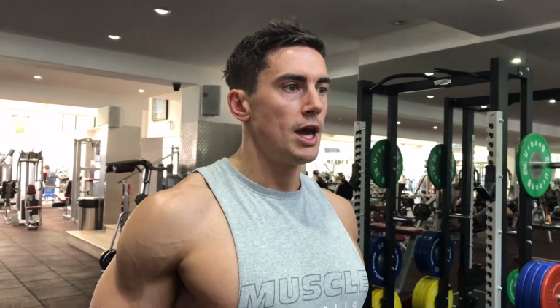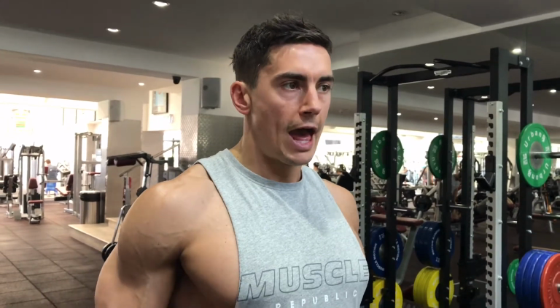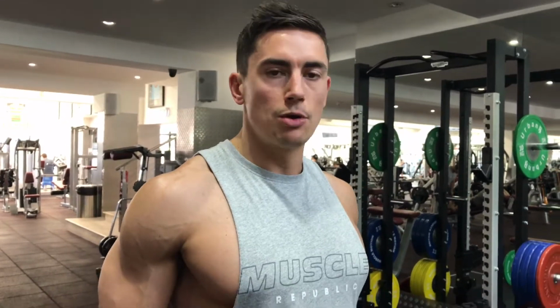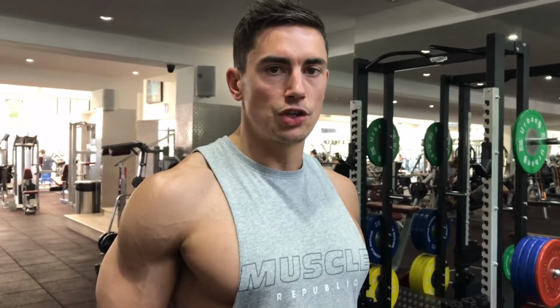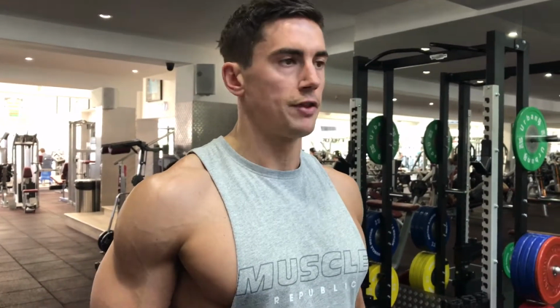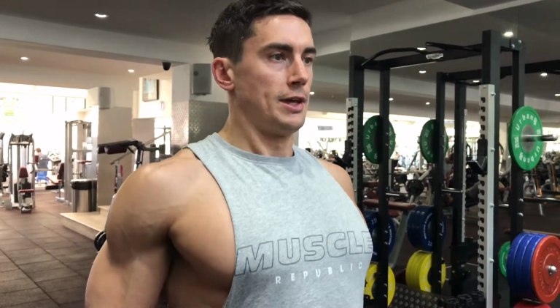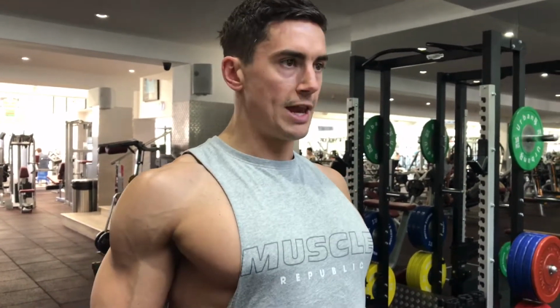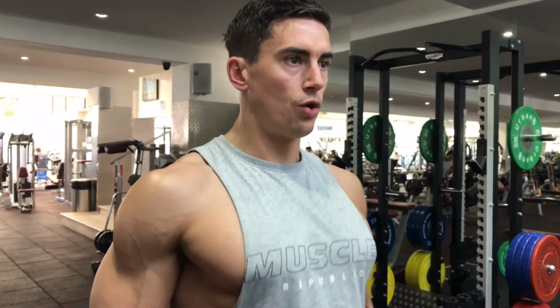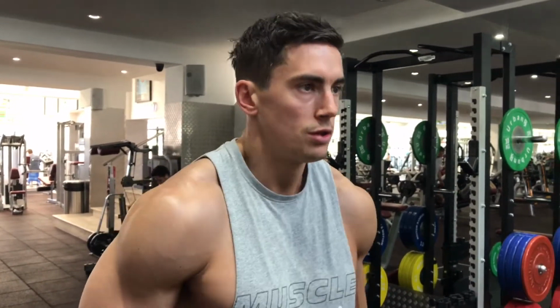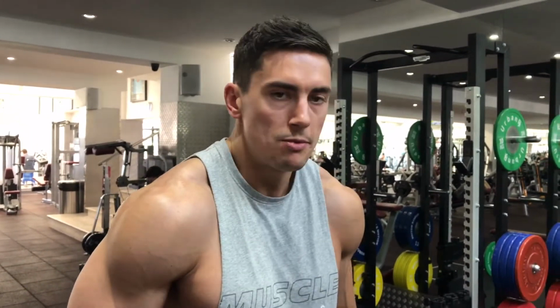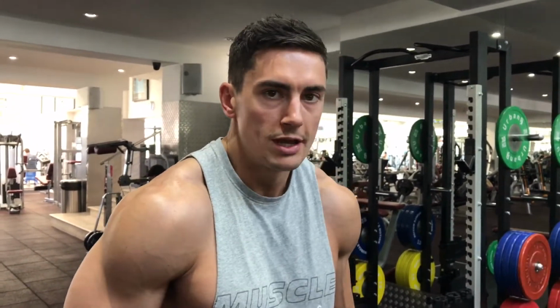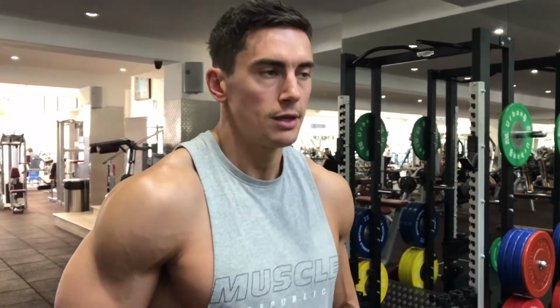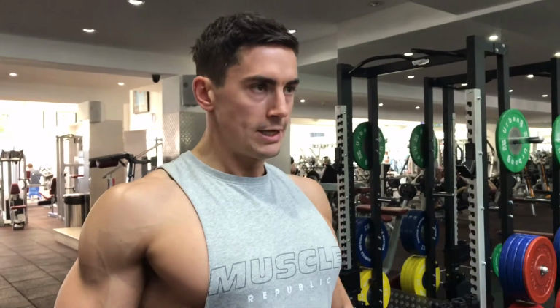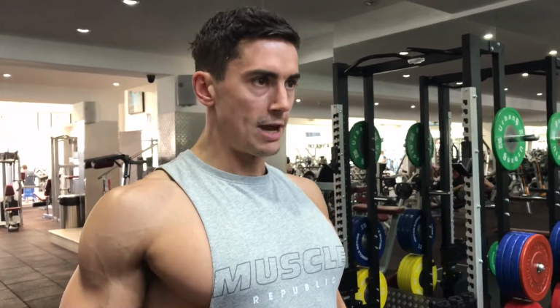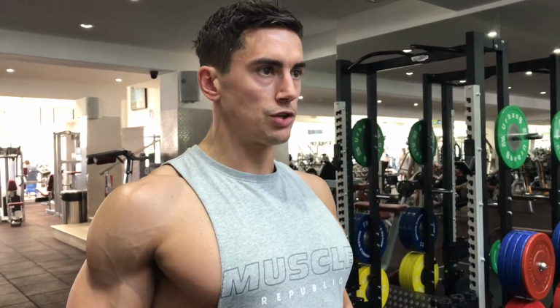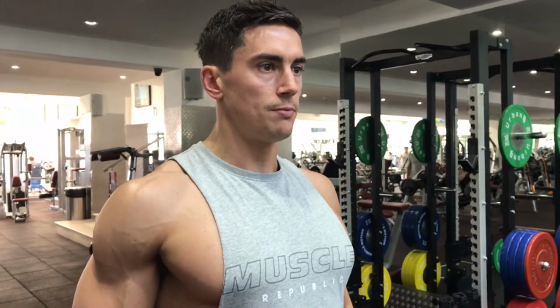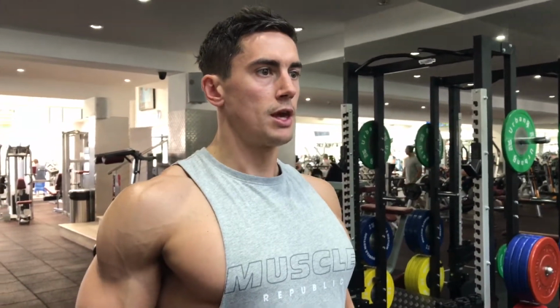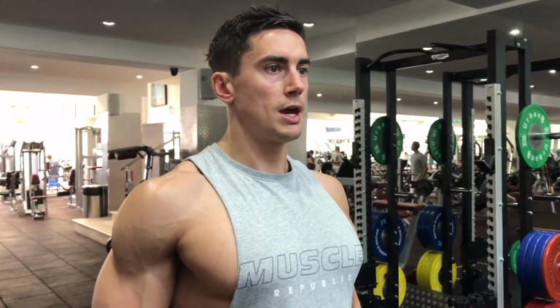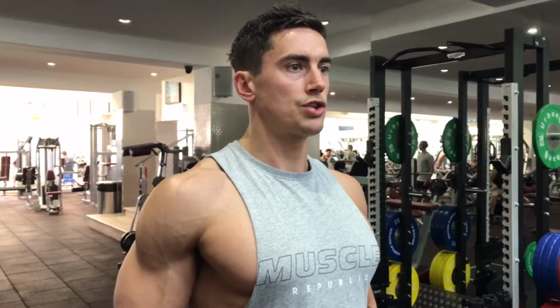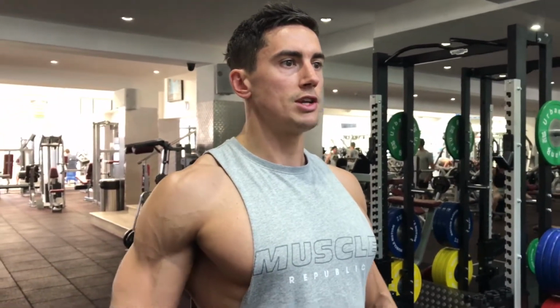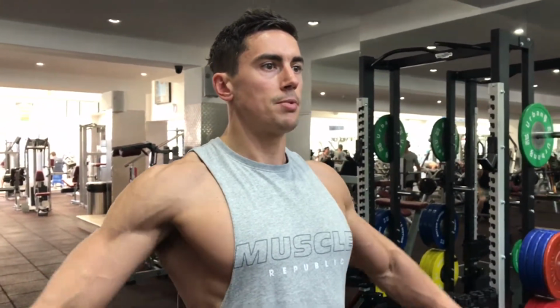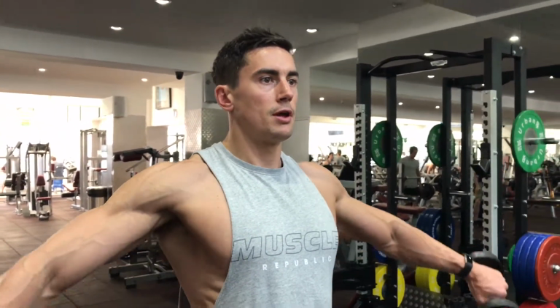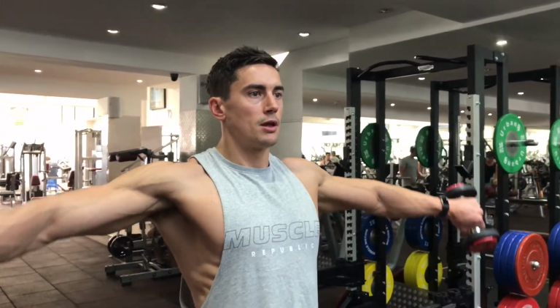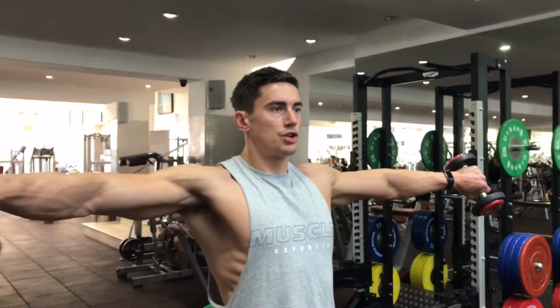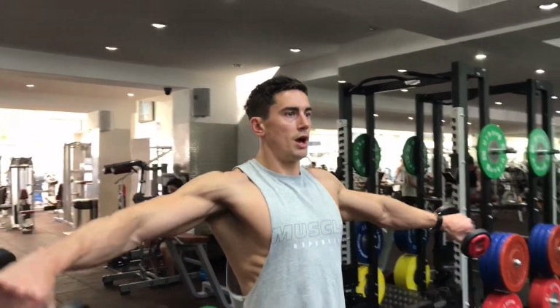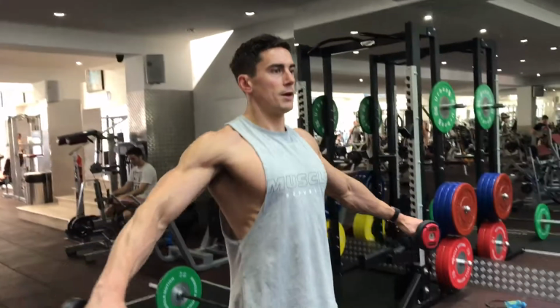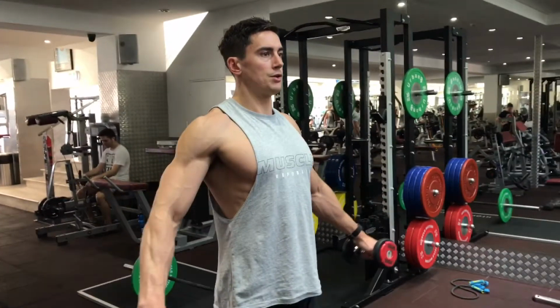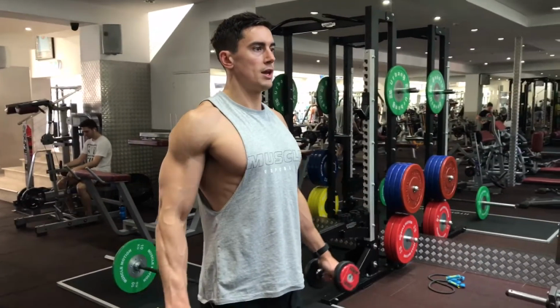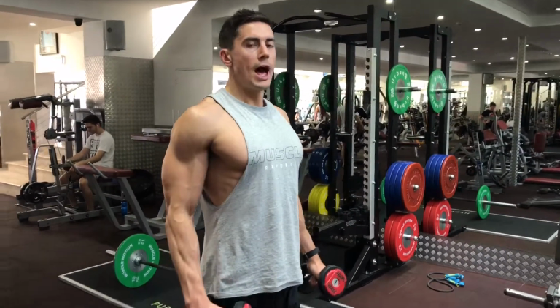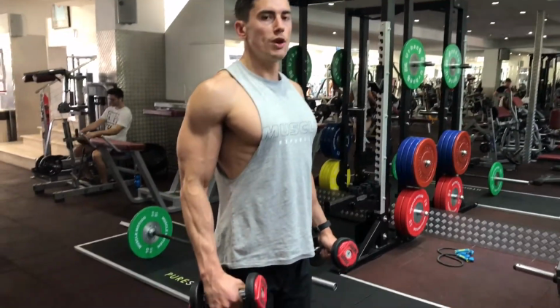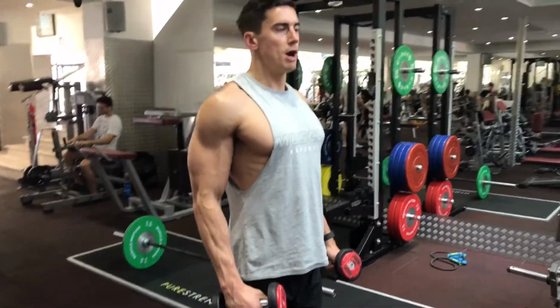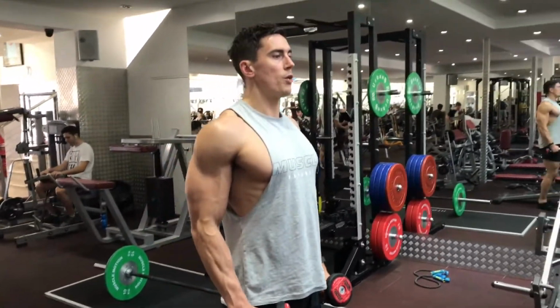Elbows nice and soft, stand up tall — you're going up rounded here, so stand up nice and tall. Then you're just going to raise them up to shoulder height and back down, nice and steady.